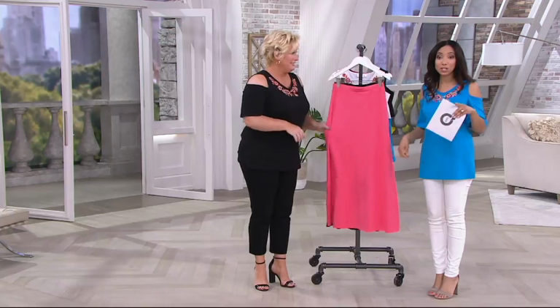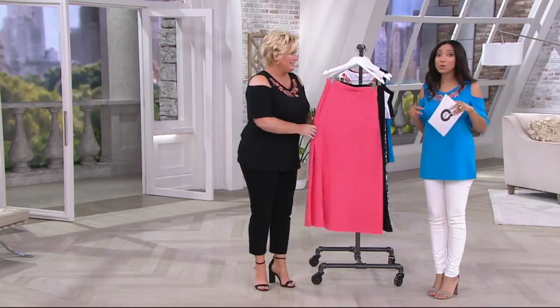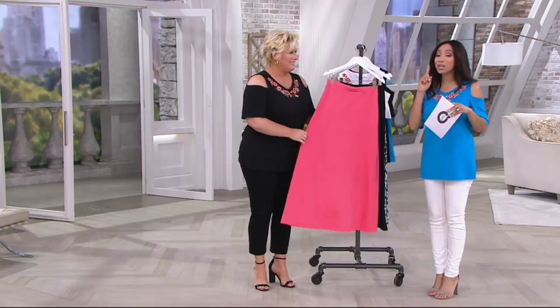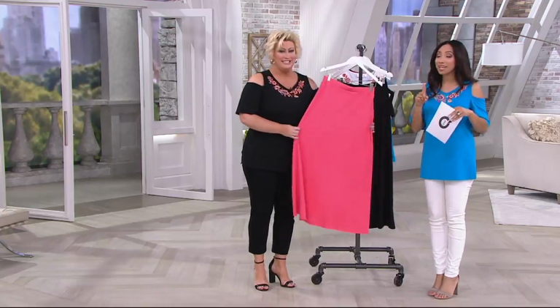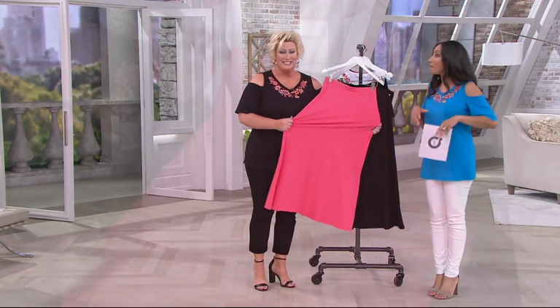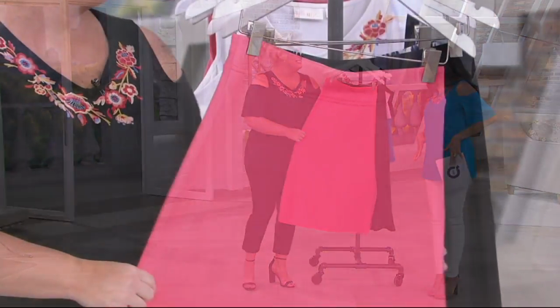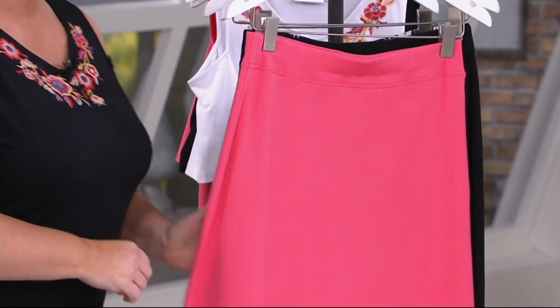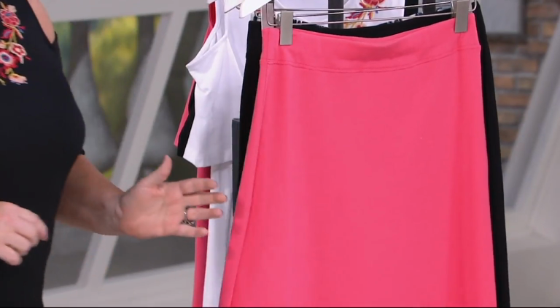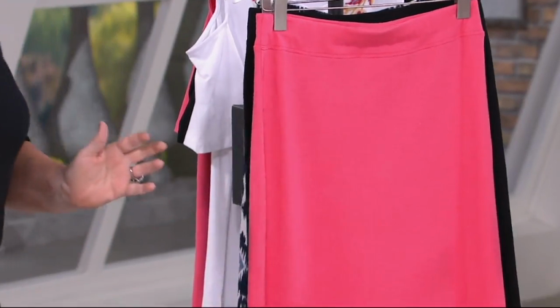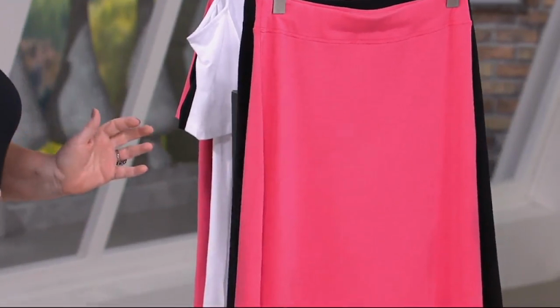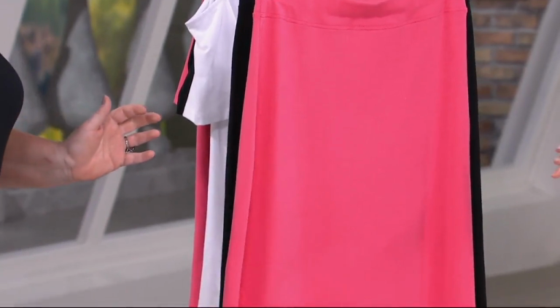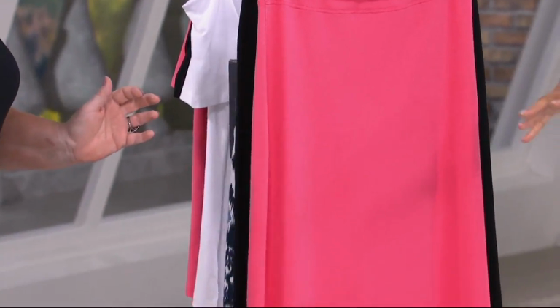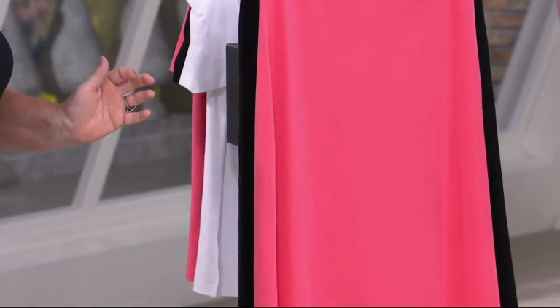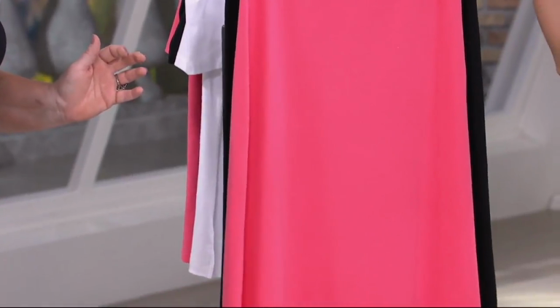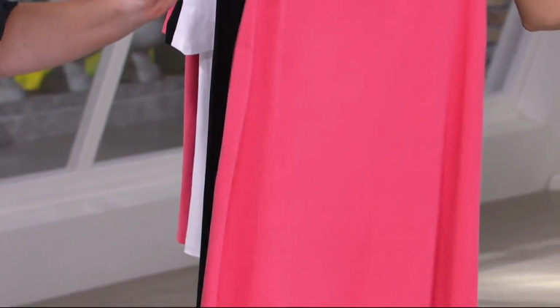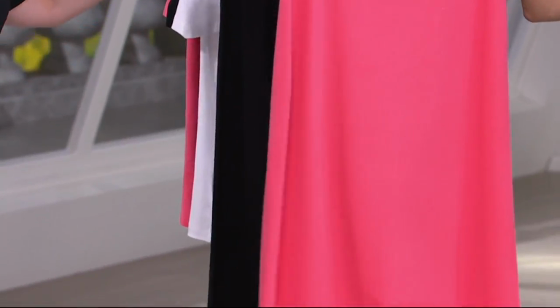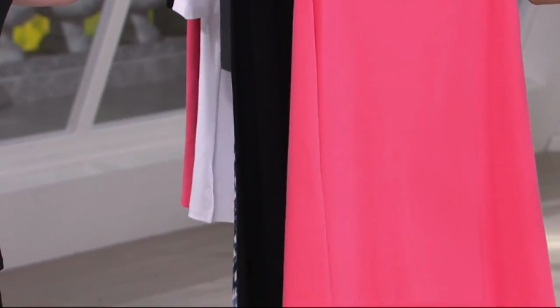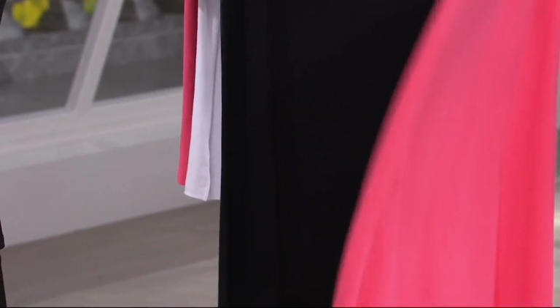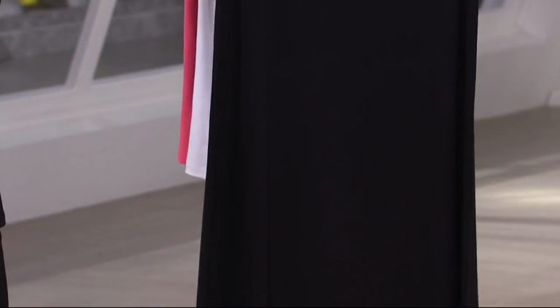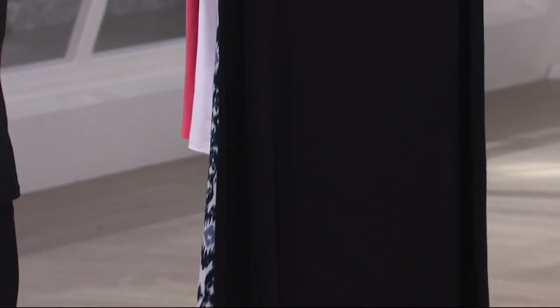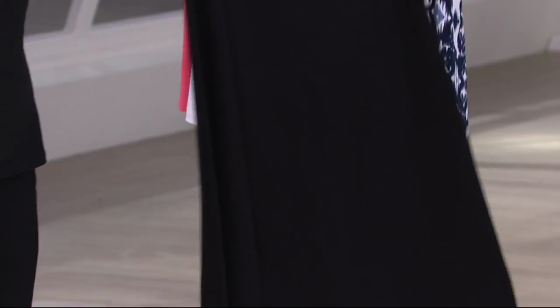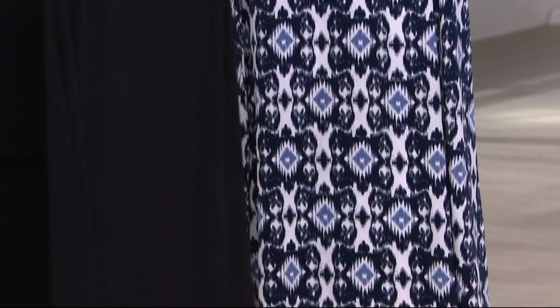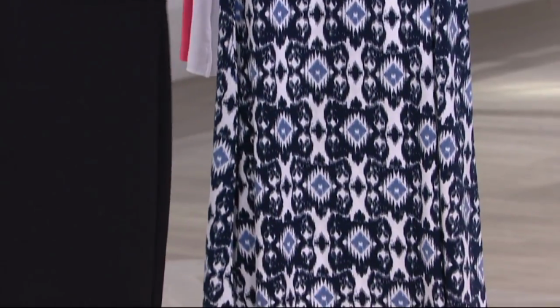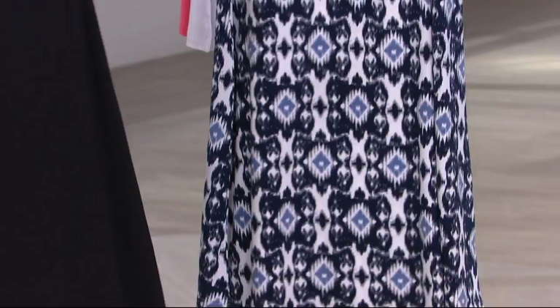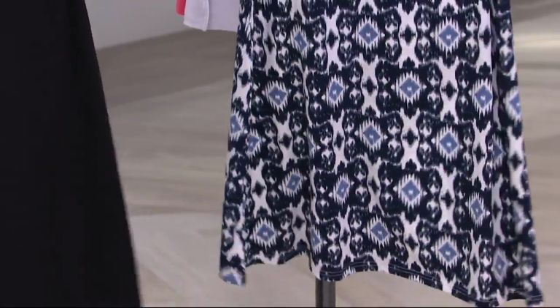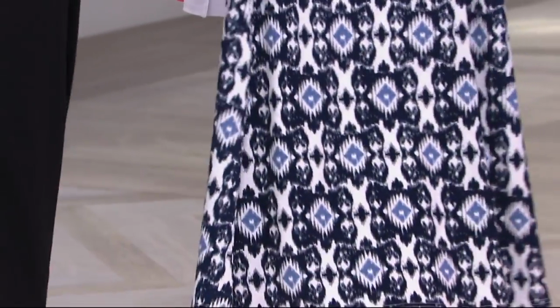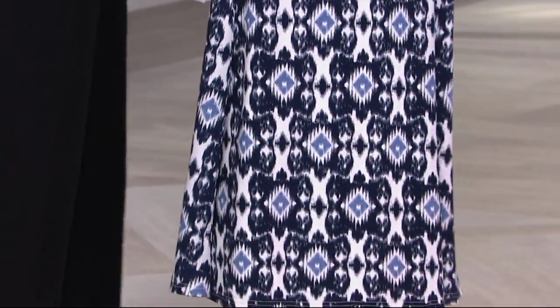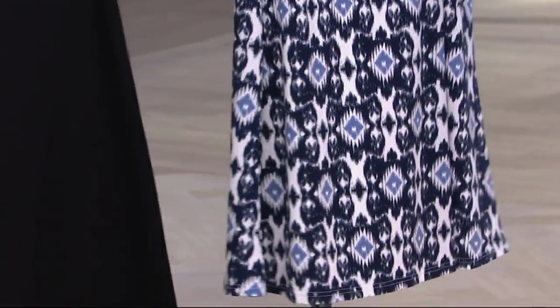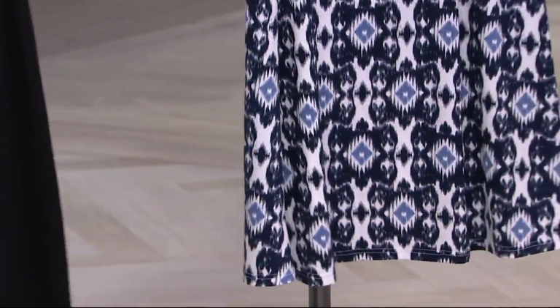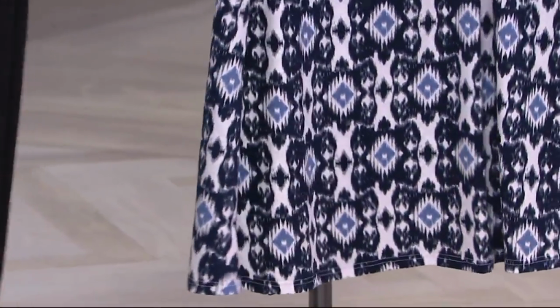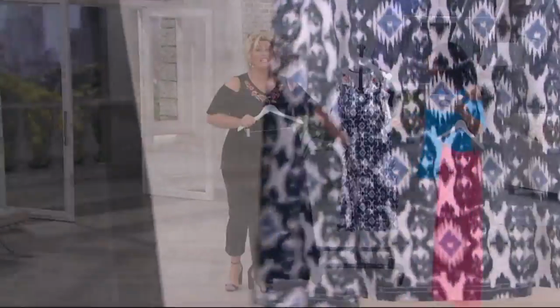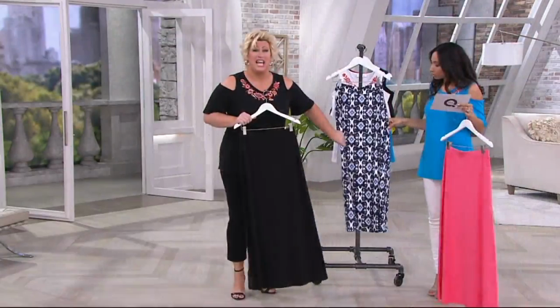It's a smoothing waist maxi. Oh, girl. And we have it today in your choice of the solid coral, a solid black, and the twilight ecot — this print is insane.